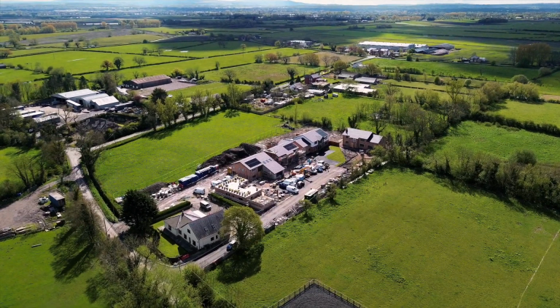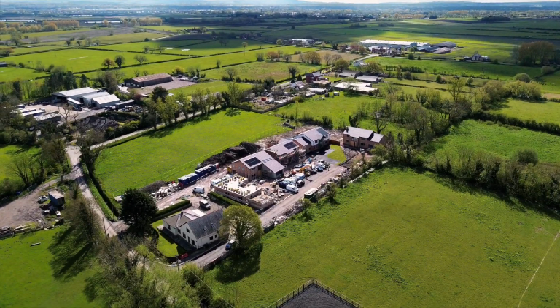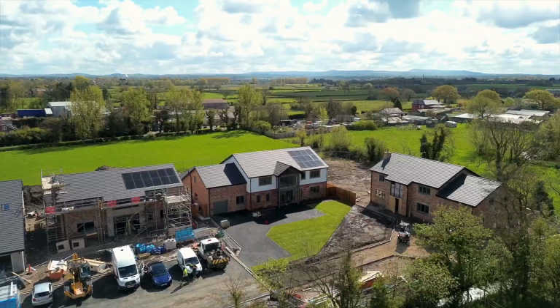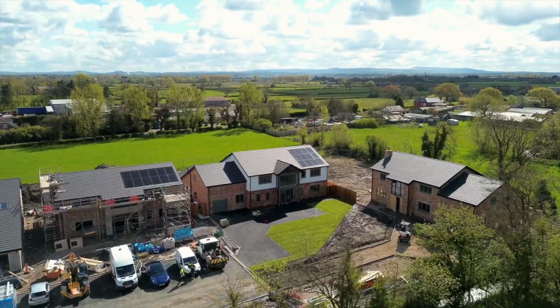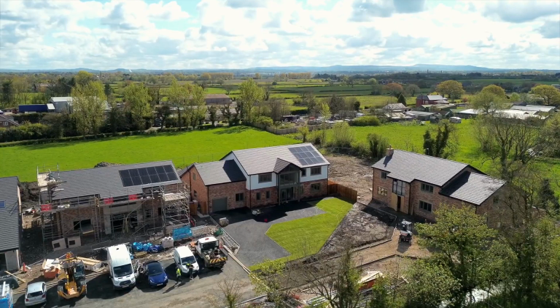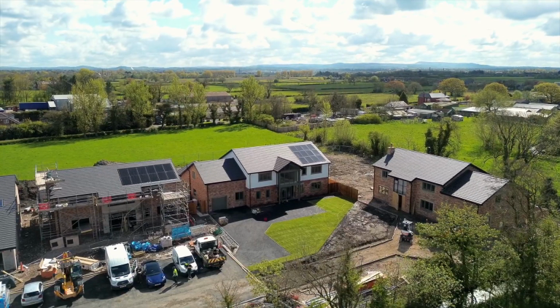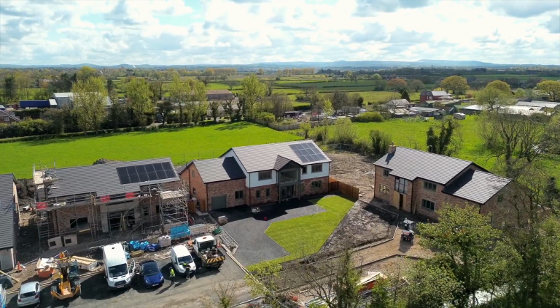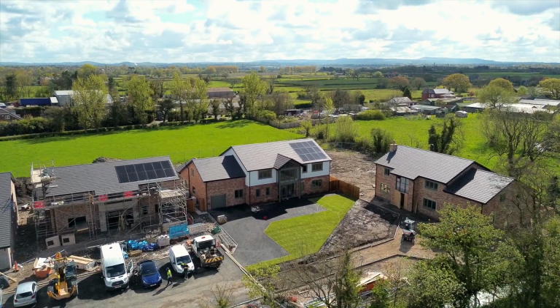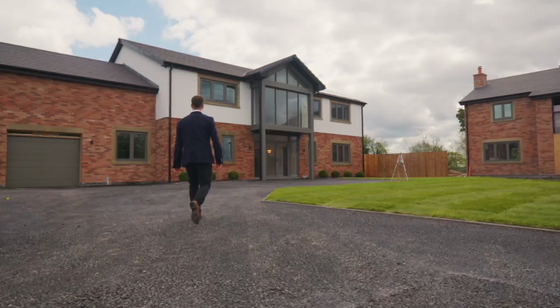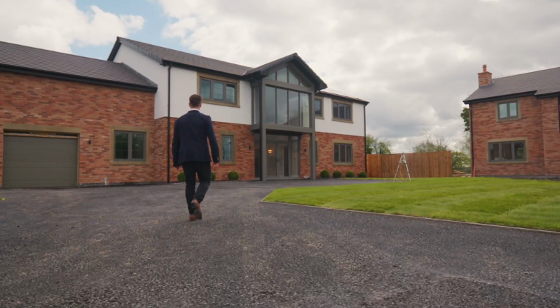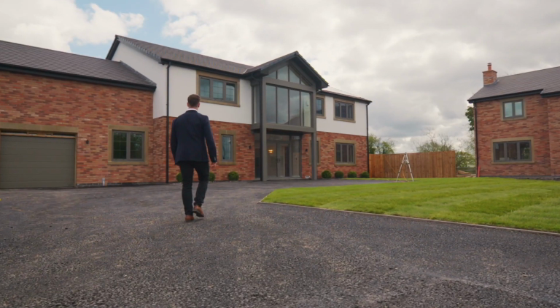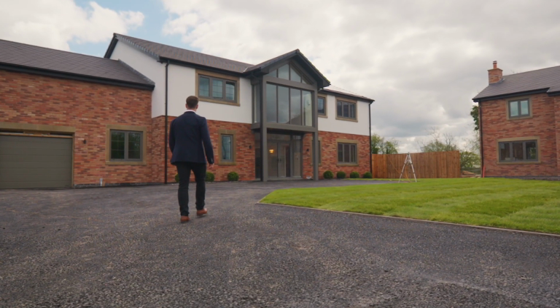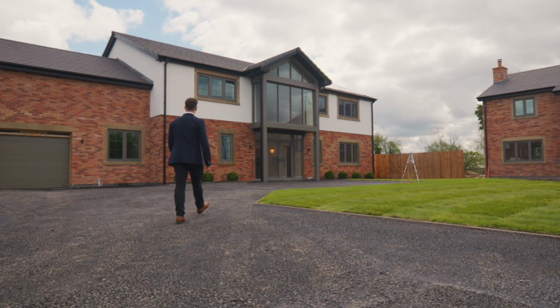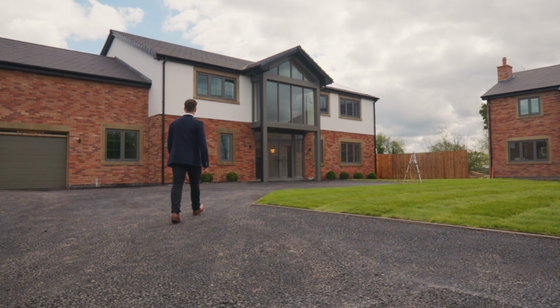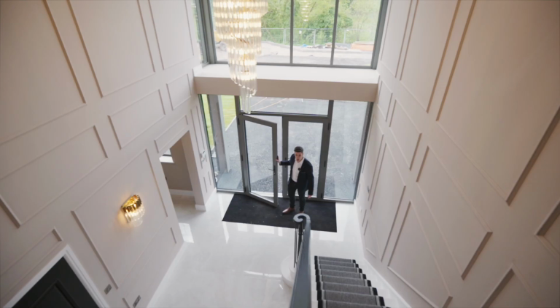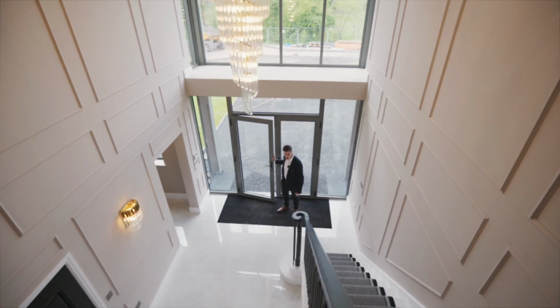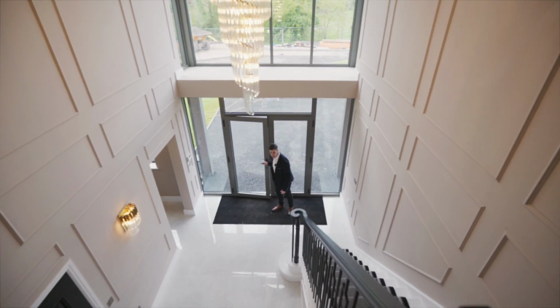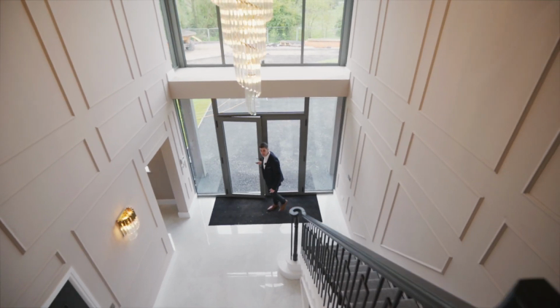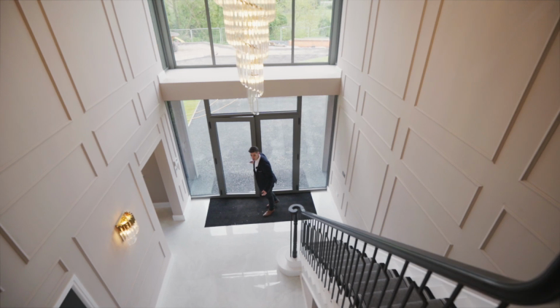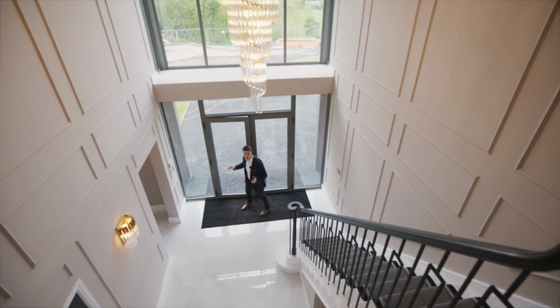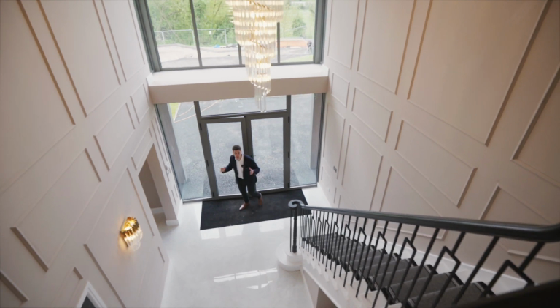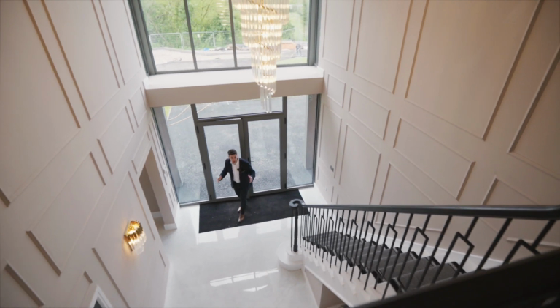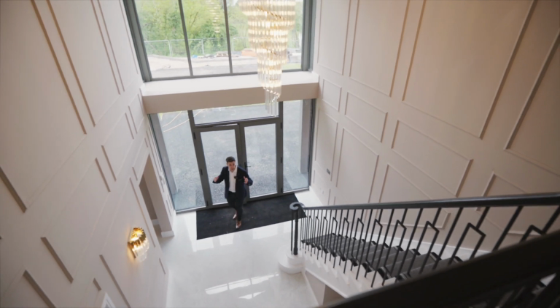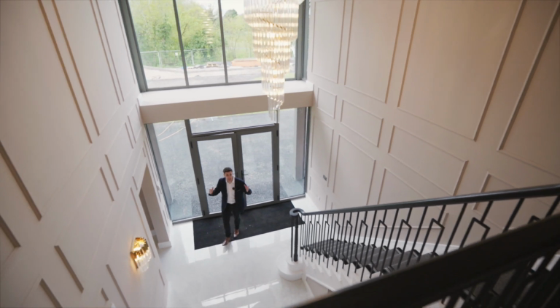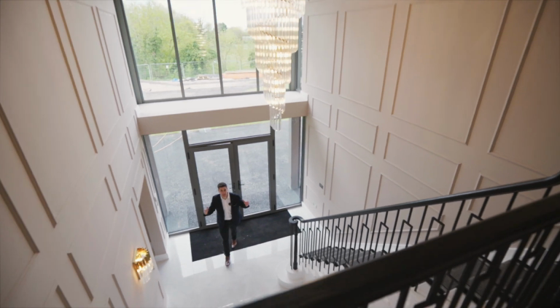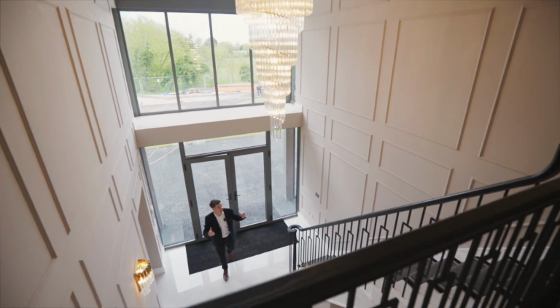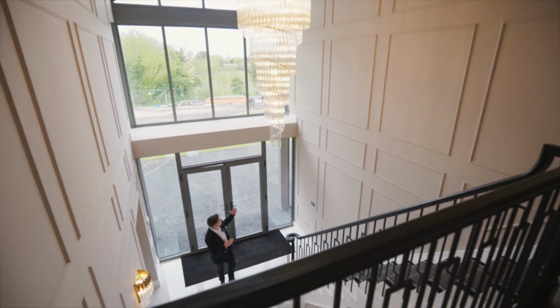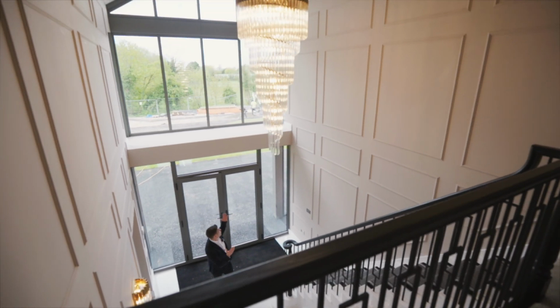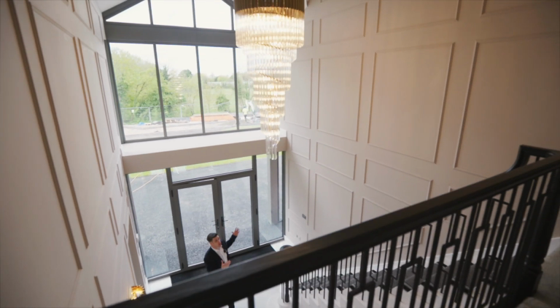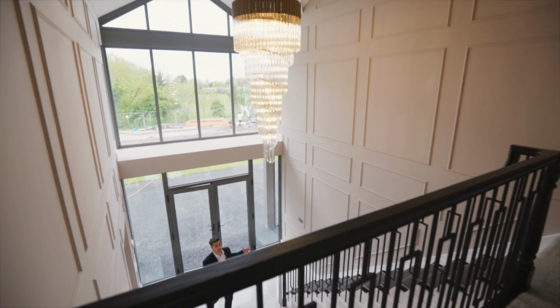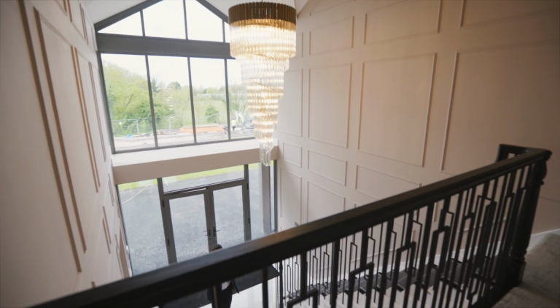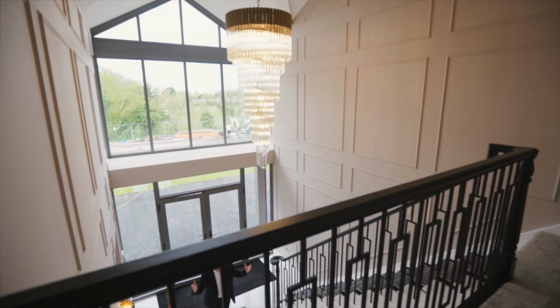The first property here is already finished, so let's go and take a look around. Whilst all these homes are unique, some features run throughout — big statement entrances with lots of glass like this.